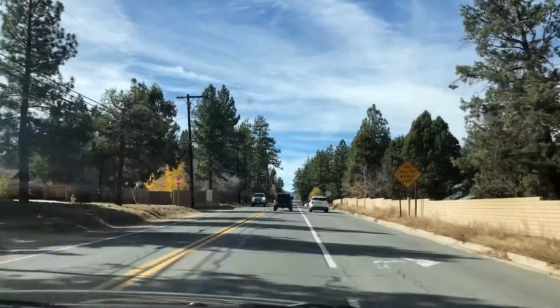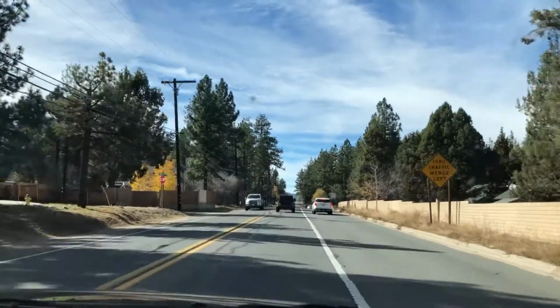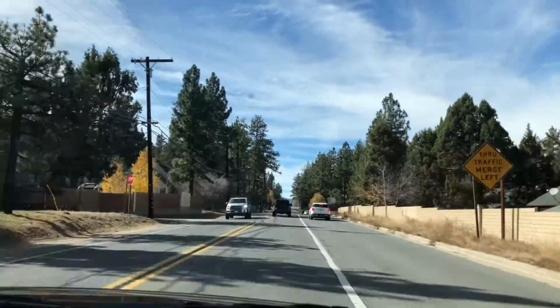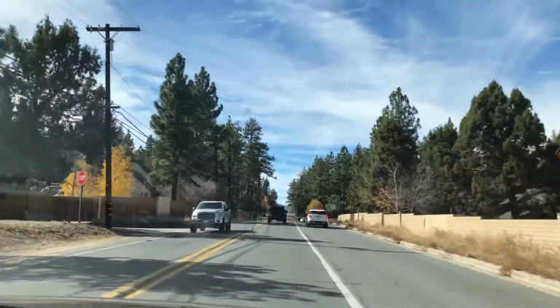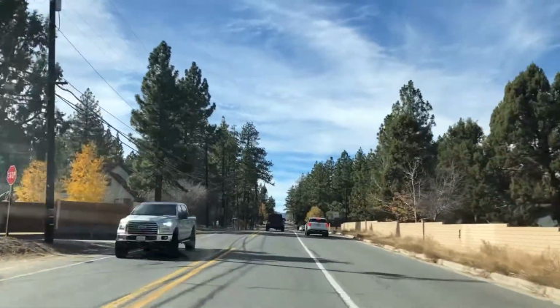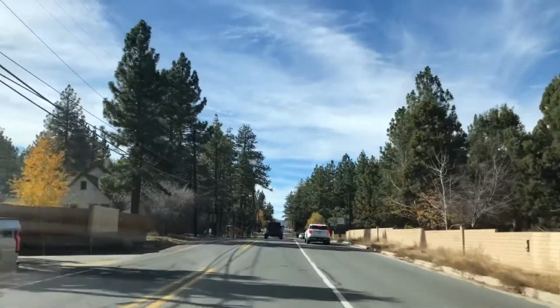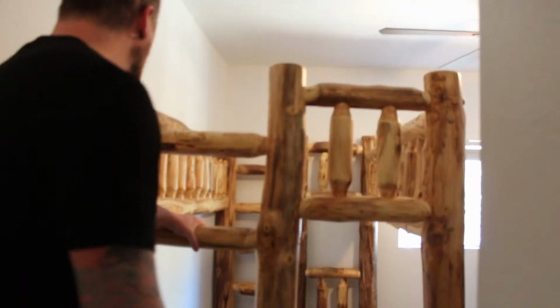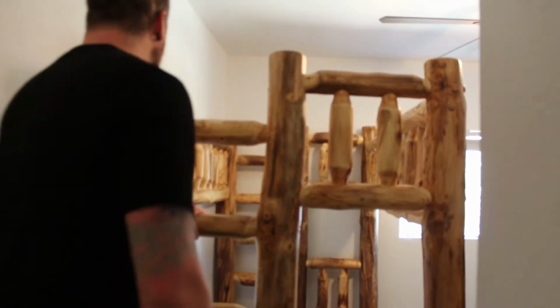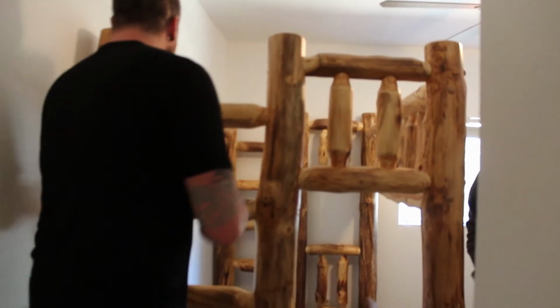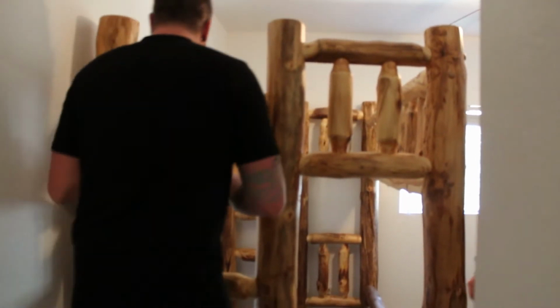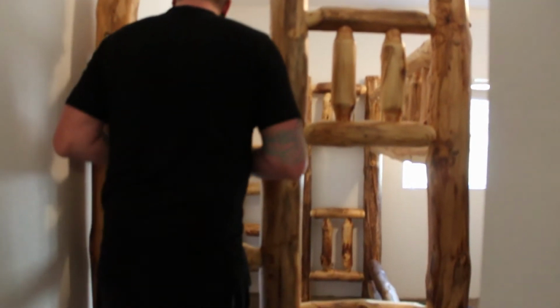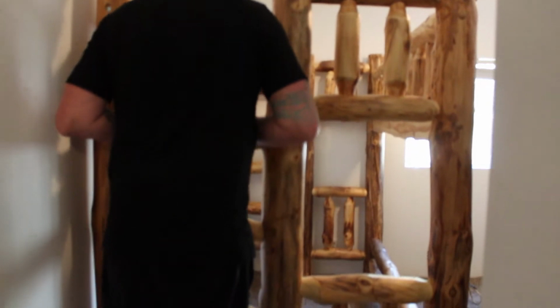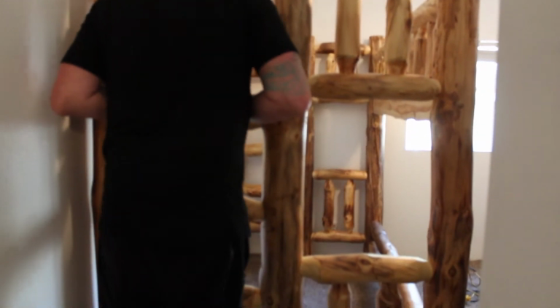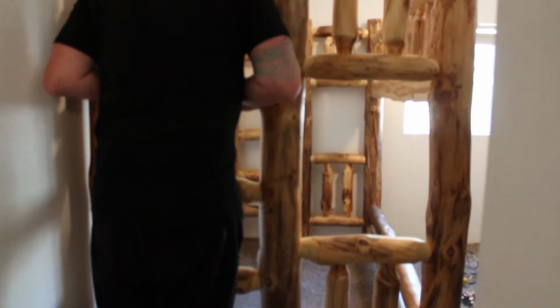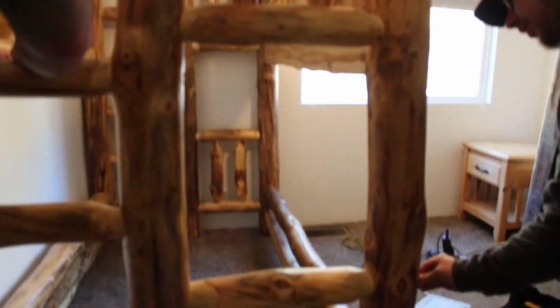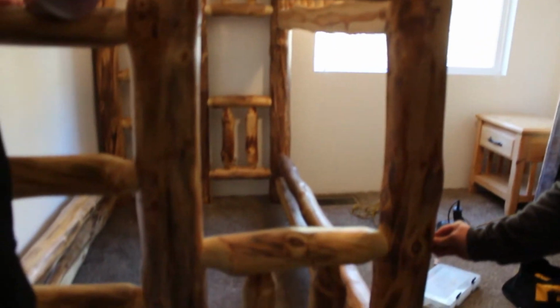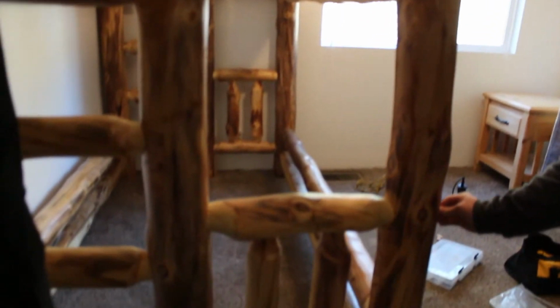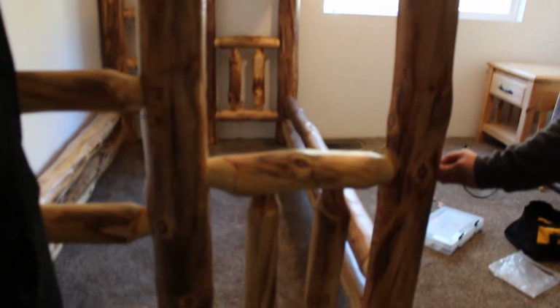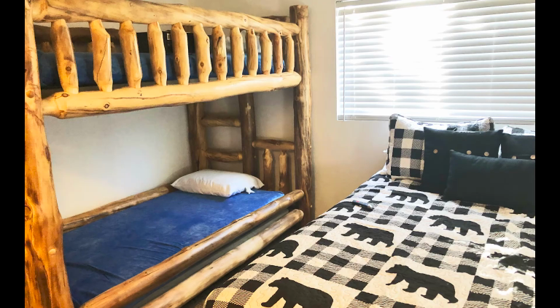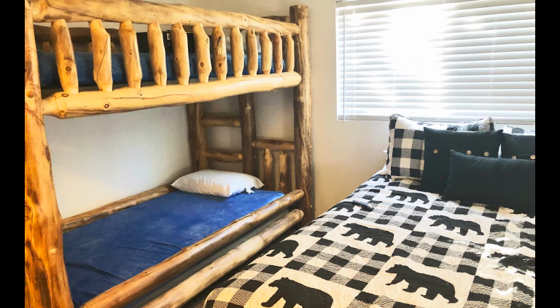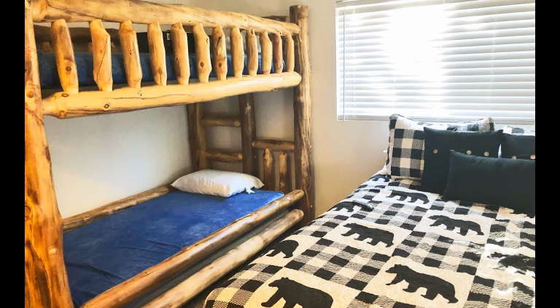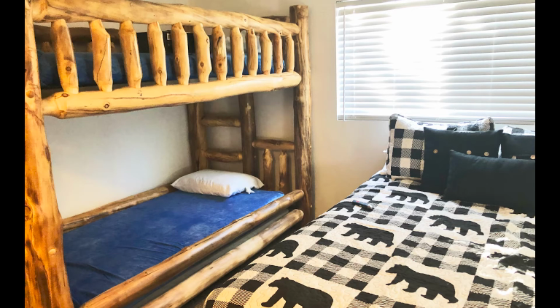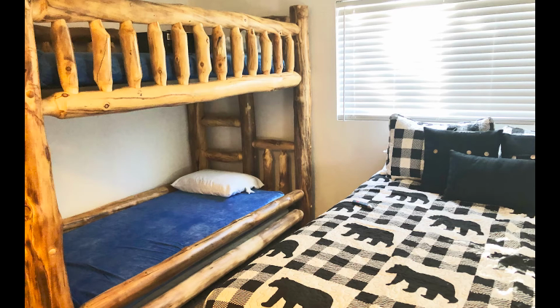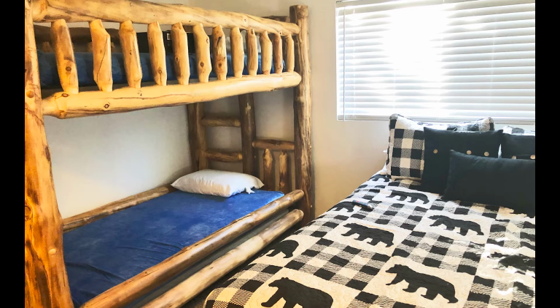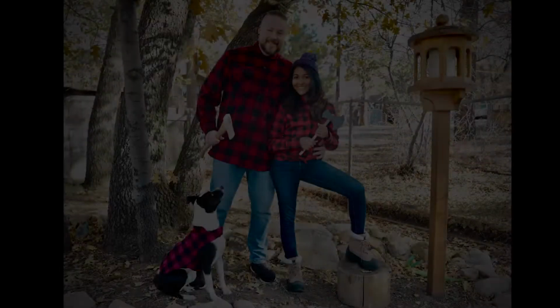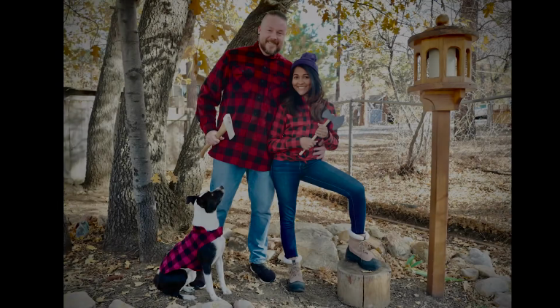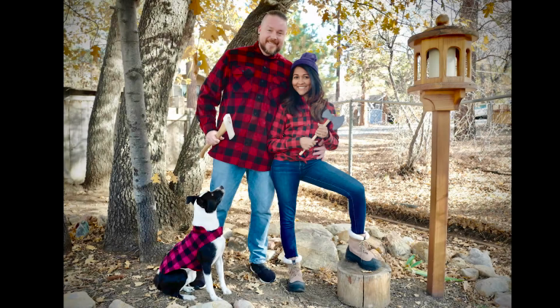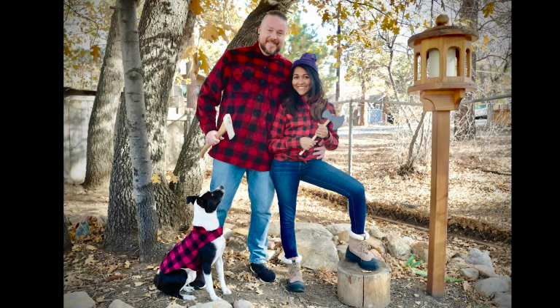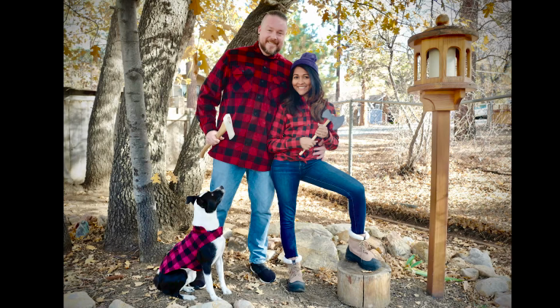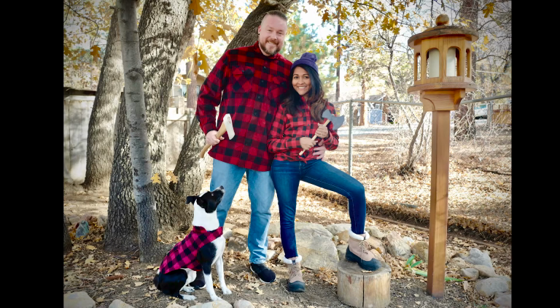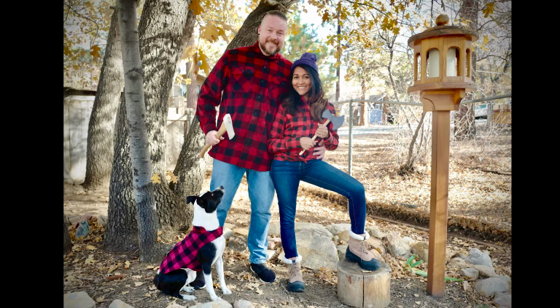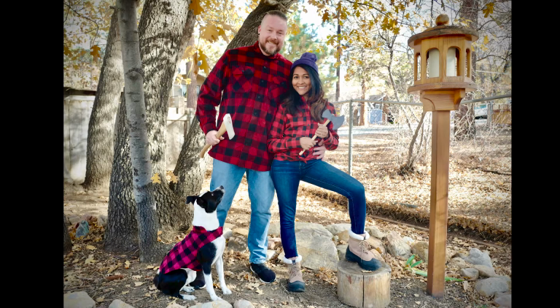Then we headed back to have a new bunk bed installed. We were a little worried about how all the furniture would fit, but thankfully it all looked great. Then we got our Halloween costumes on and took some cute pictures.